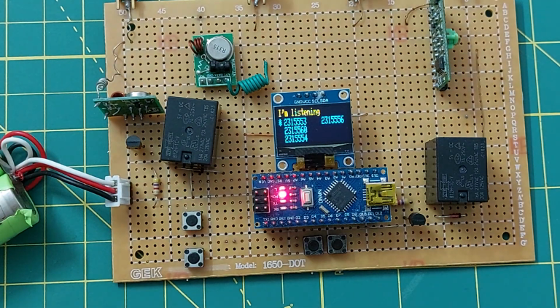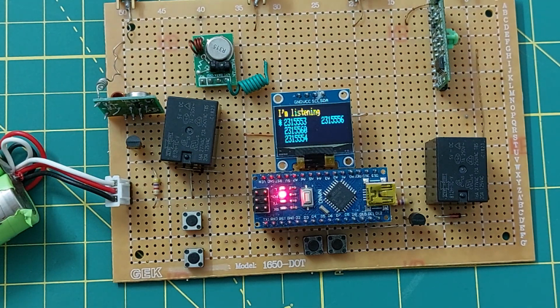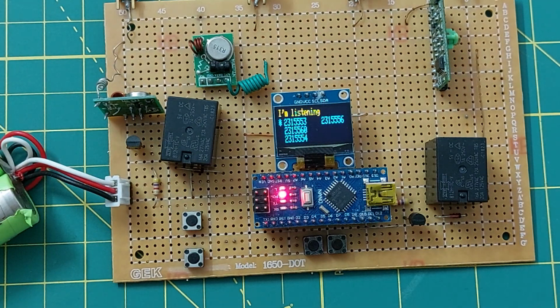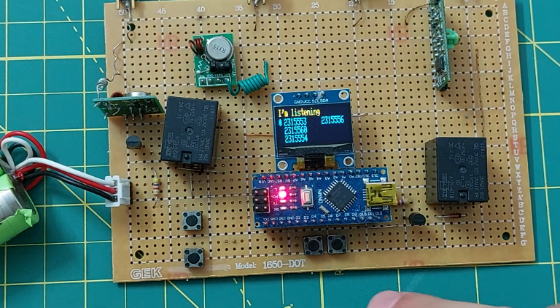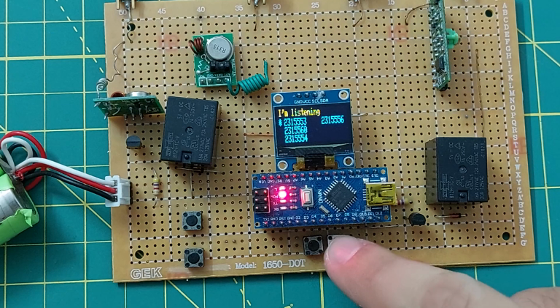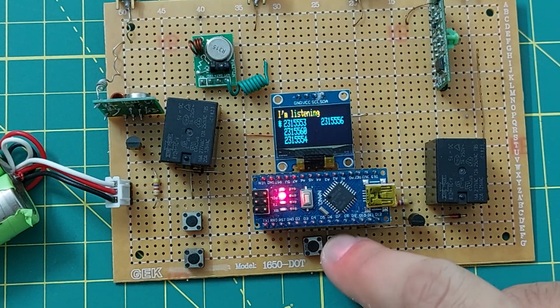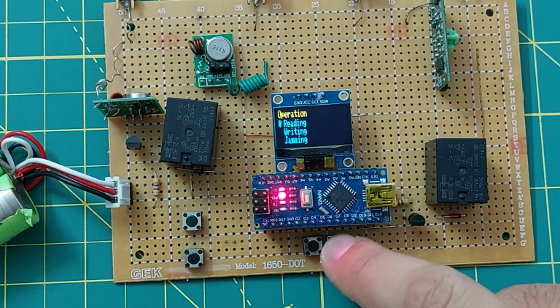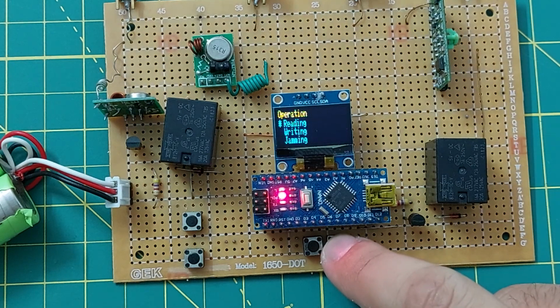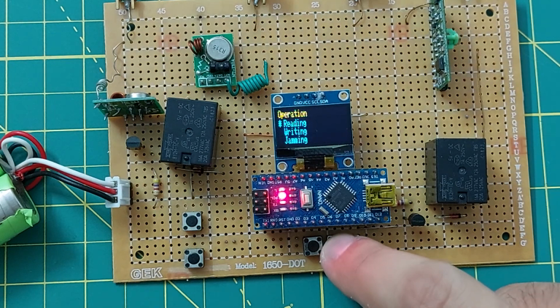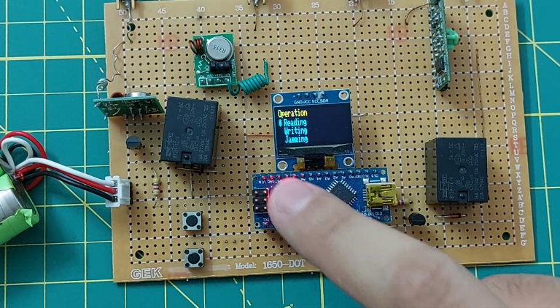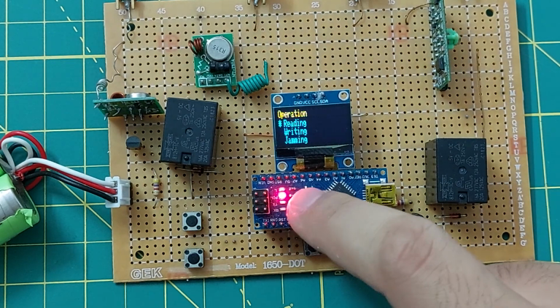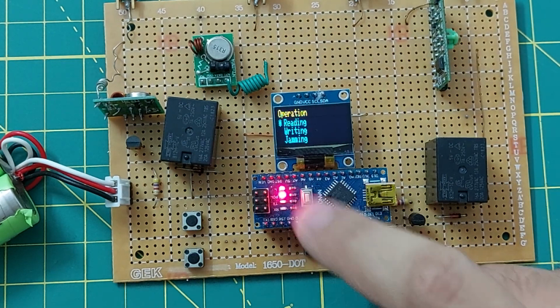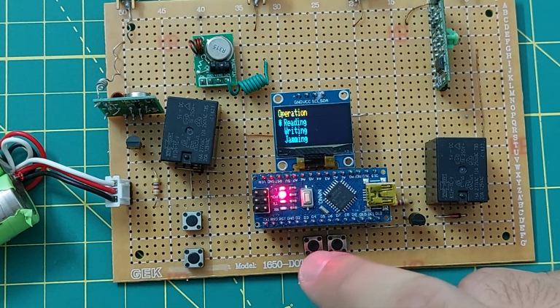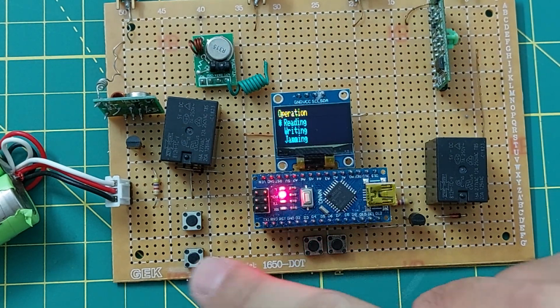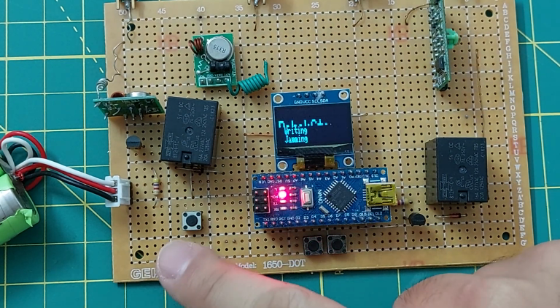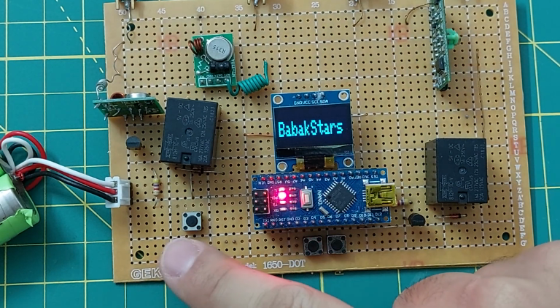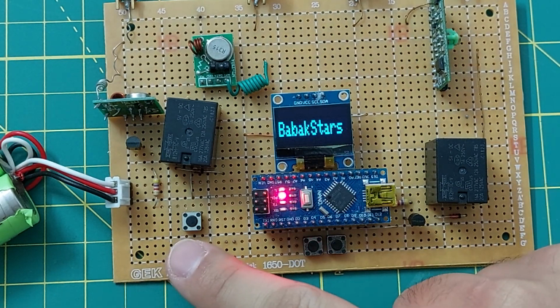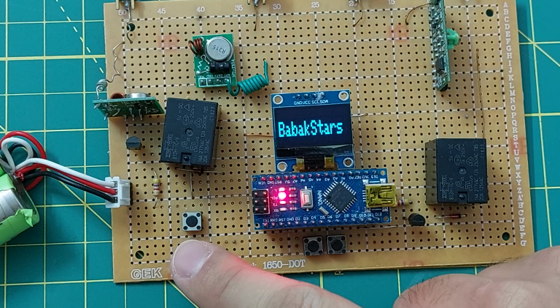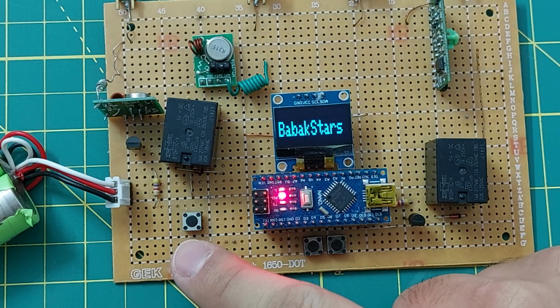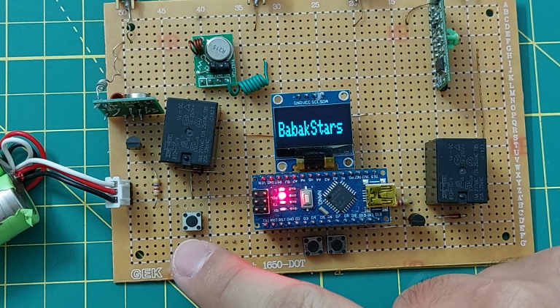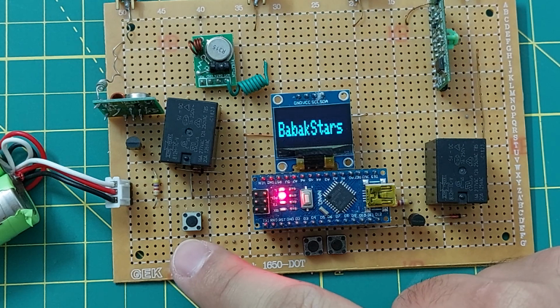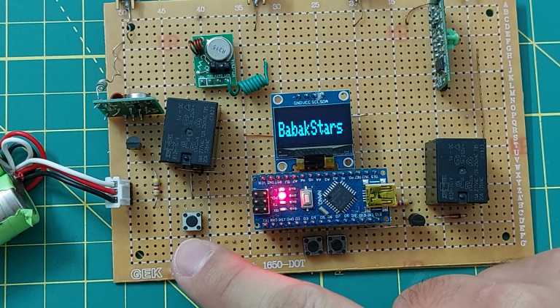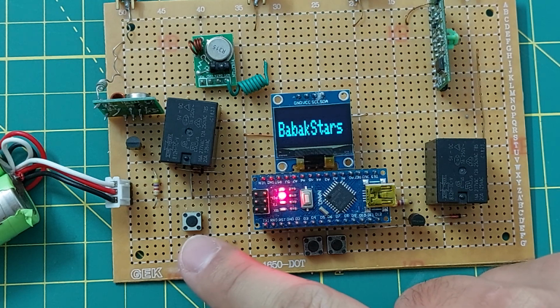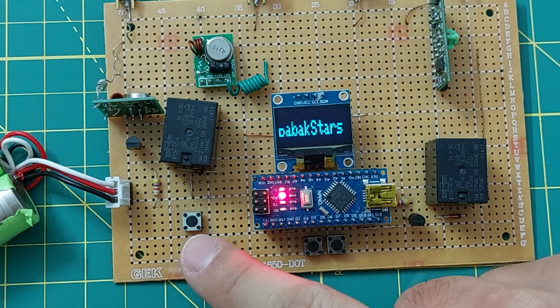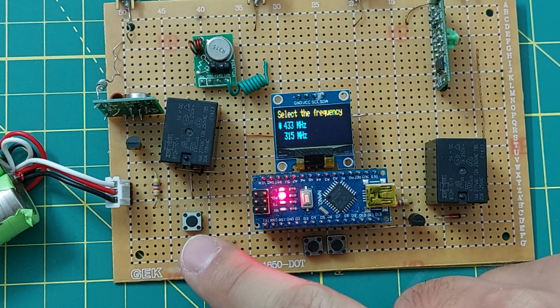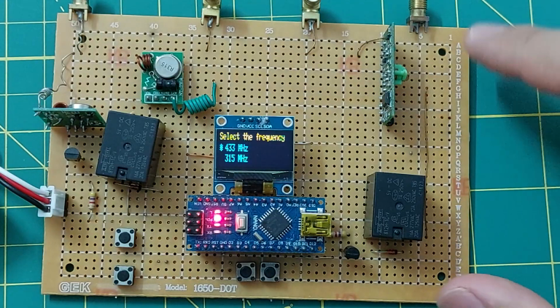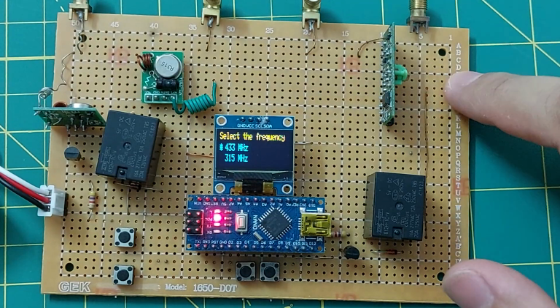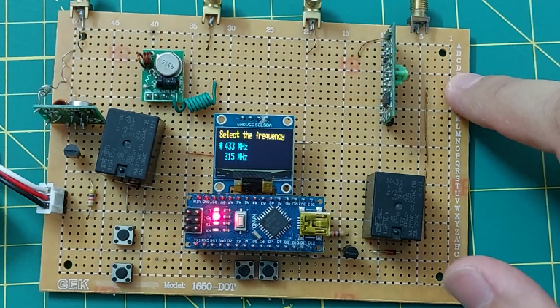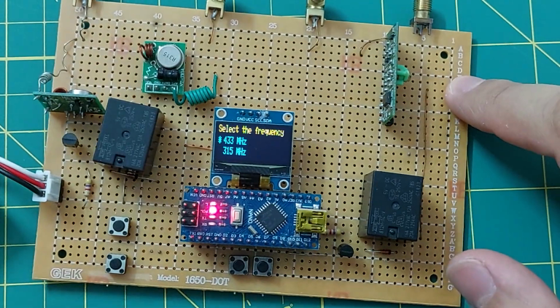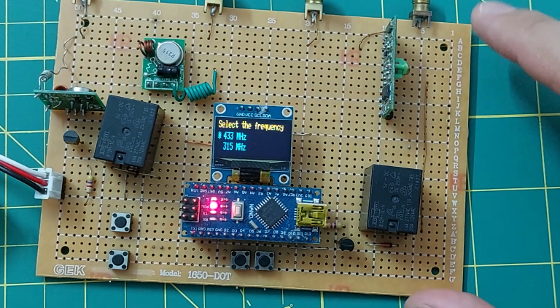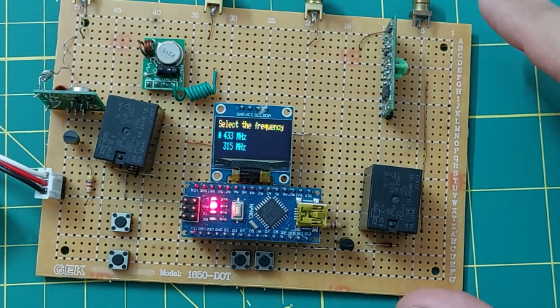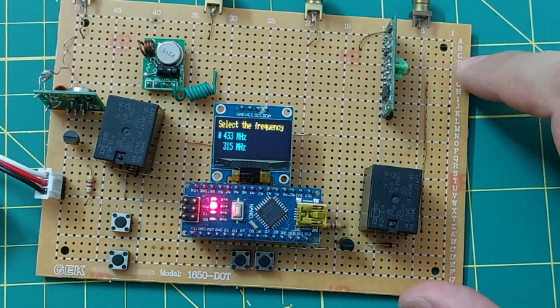Let me test the 315. I disconnected the module — let me connect a new one.